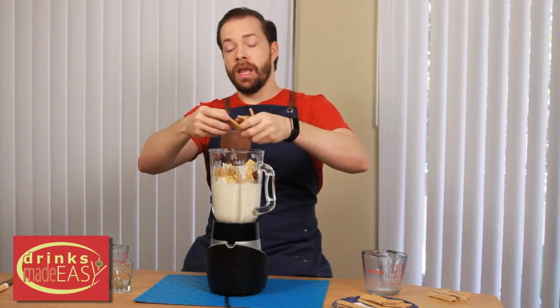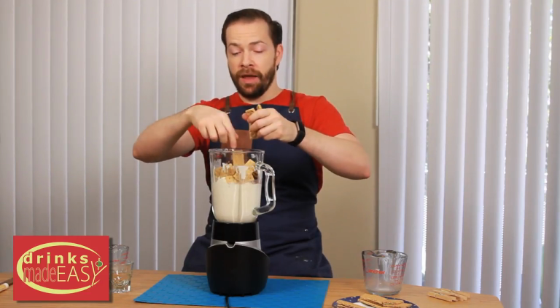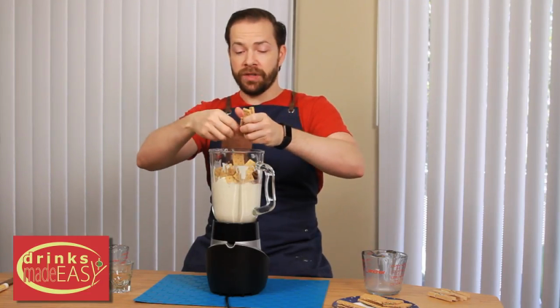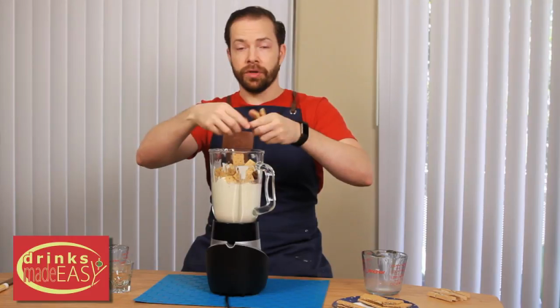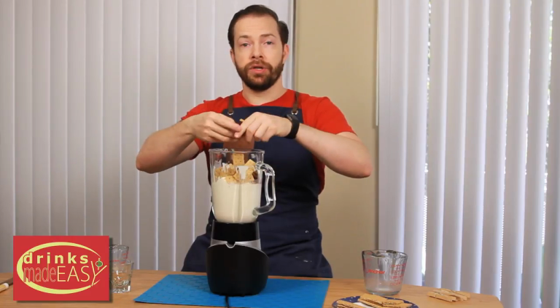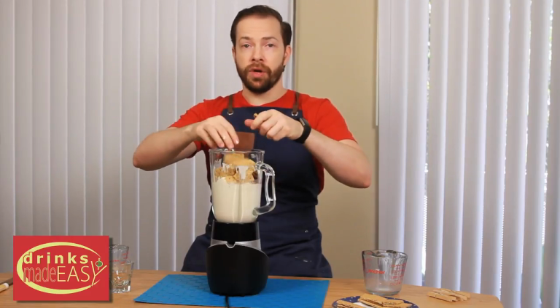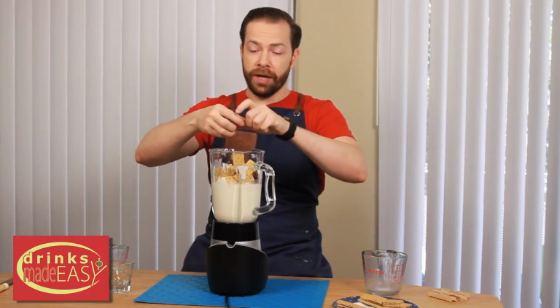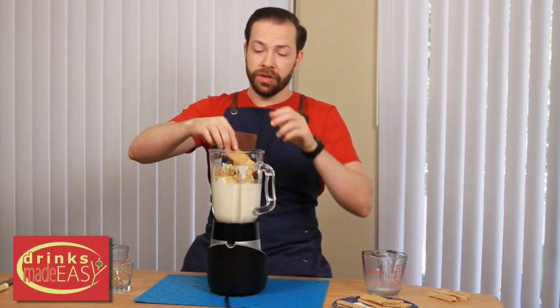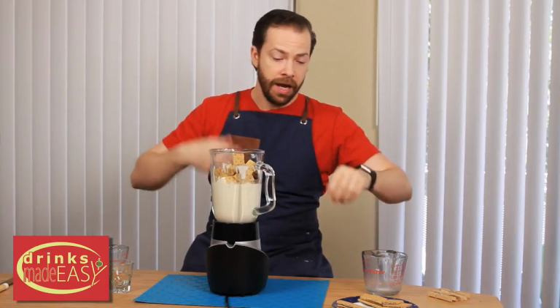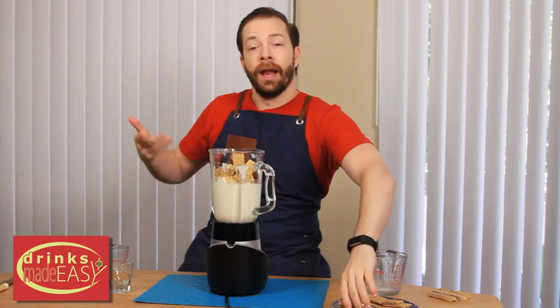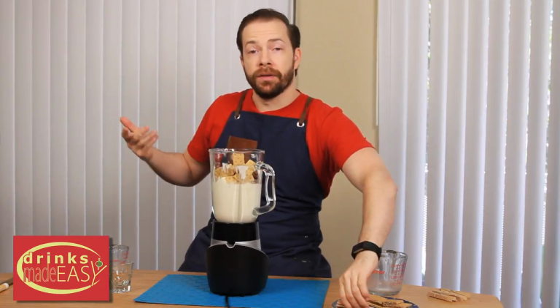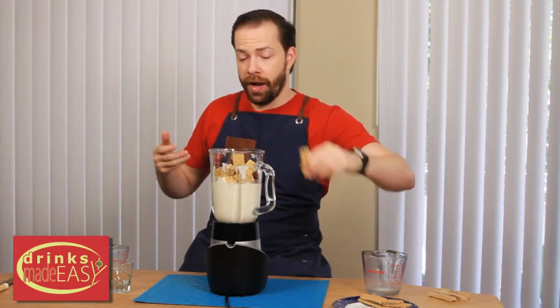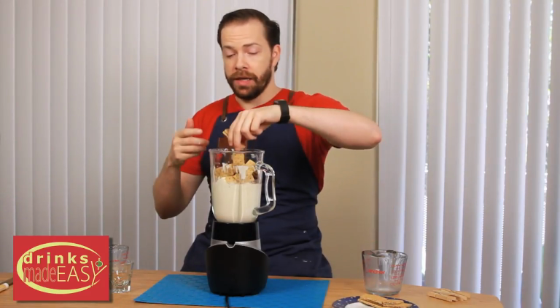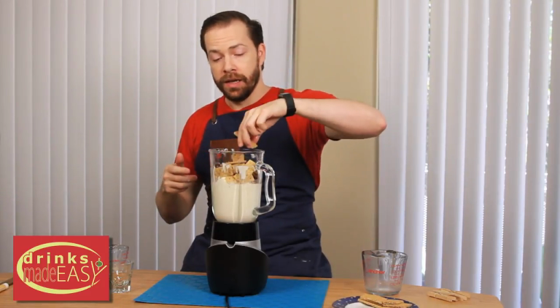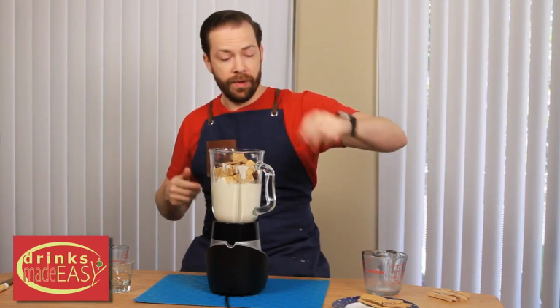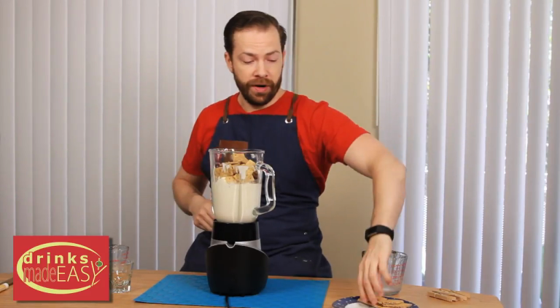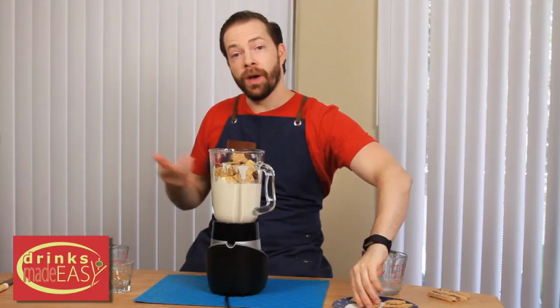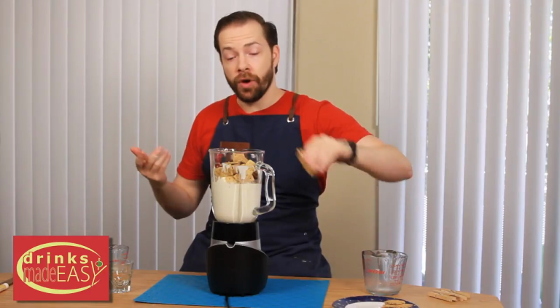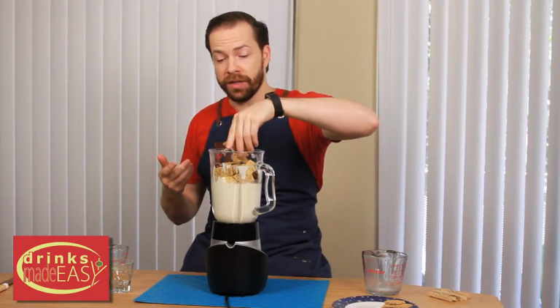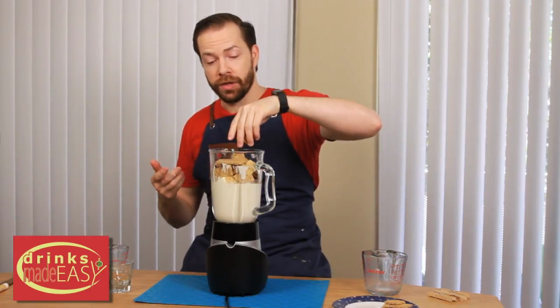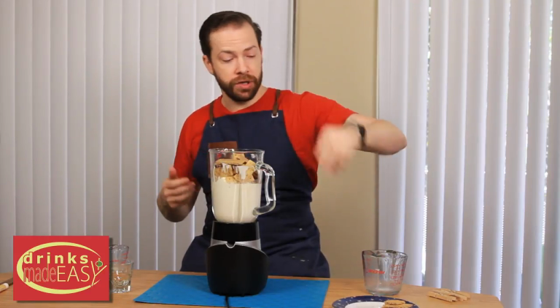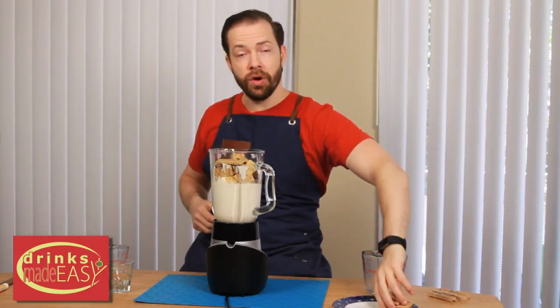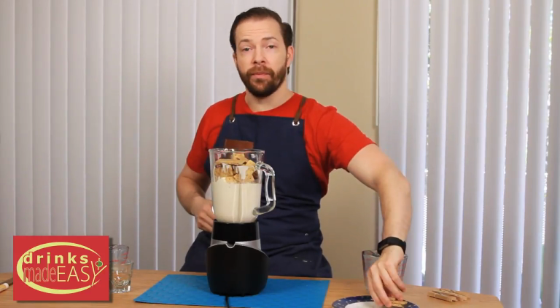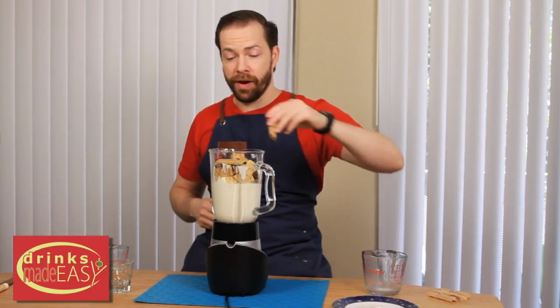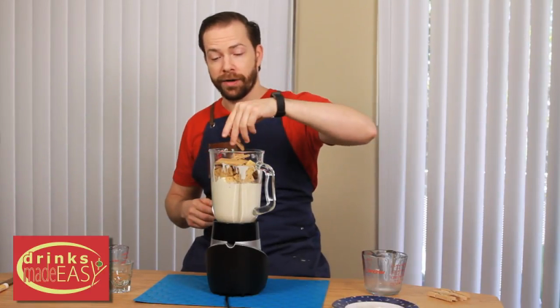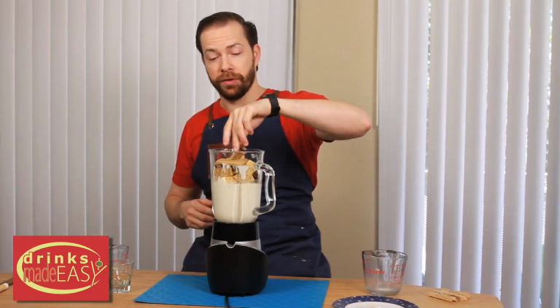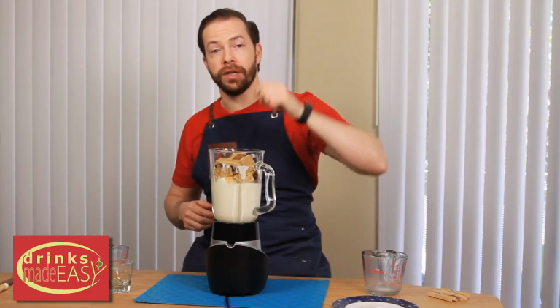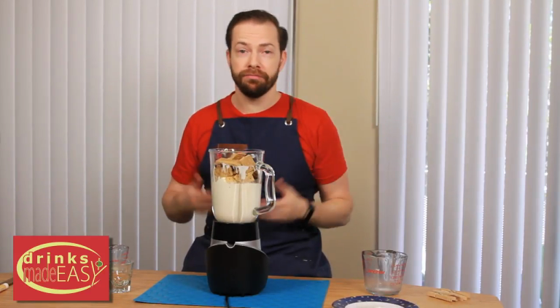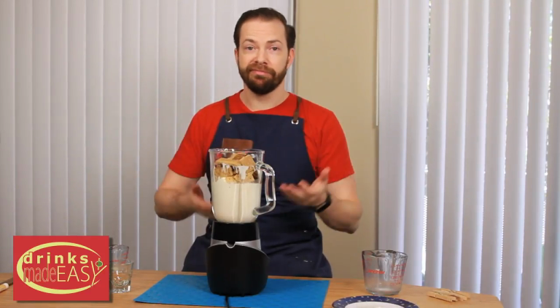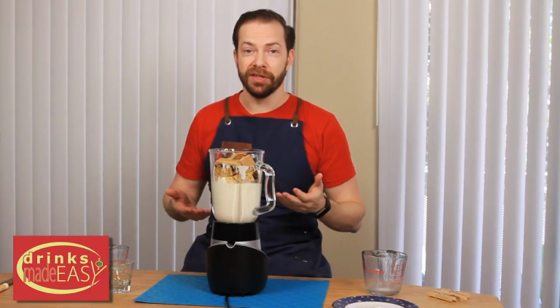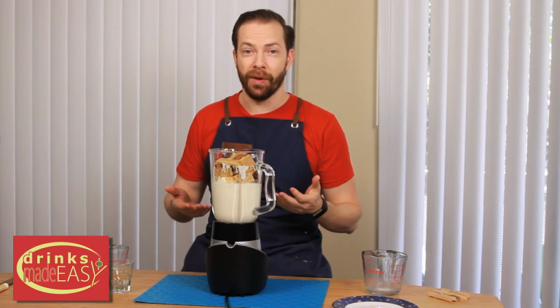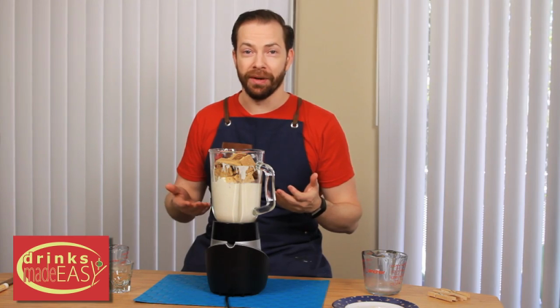Now if you have Cinnamon Toast Crunch, you can just go ahead and use that and subtract the cinnamon from the recipe. But if you don't have any Cinnamon Toast Crunch, or you have a bunch of graham crackers you're looking to use, this is a great way to do it.